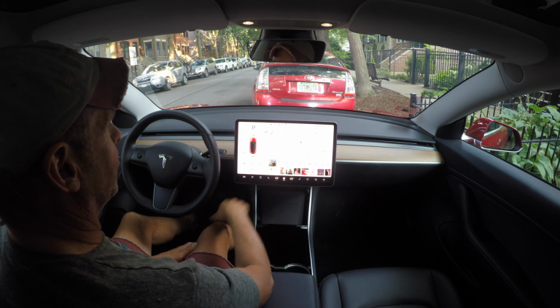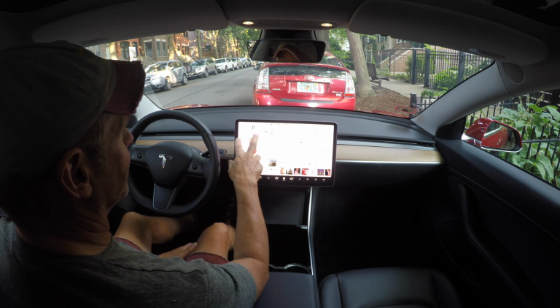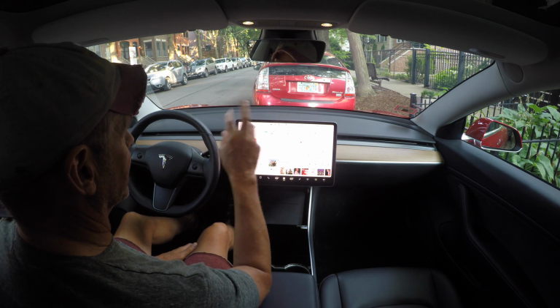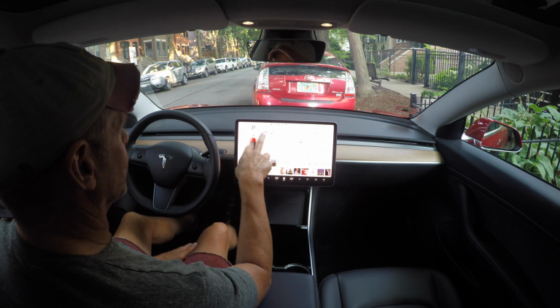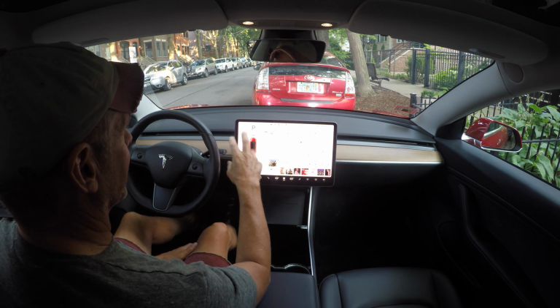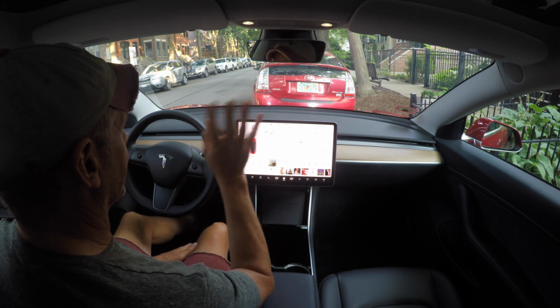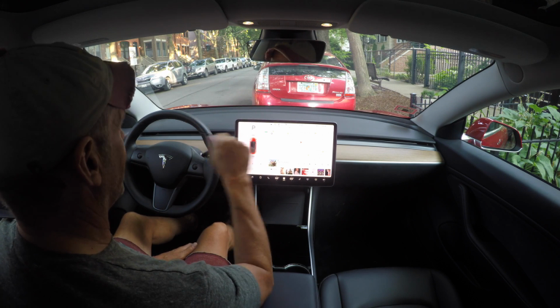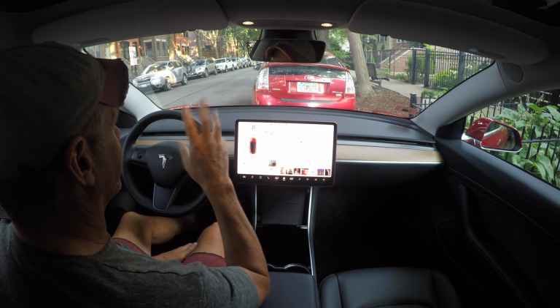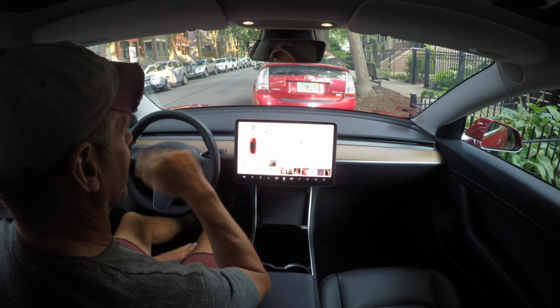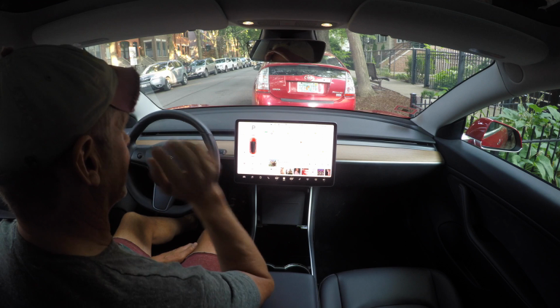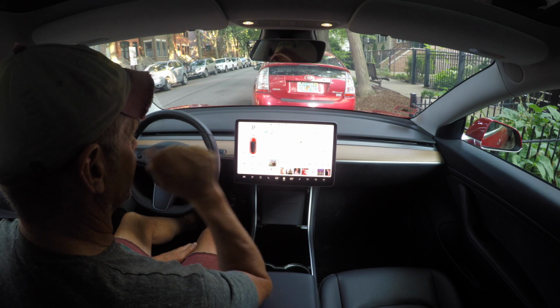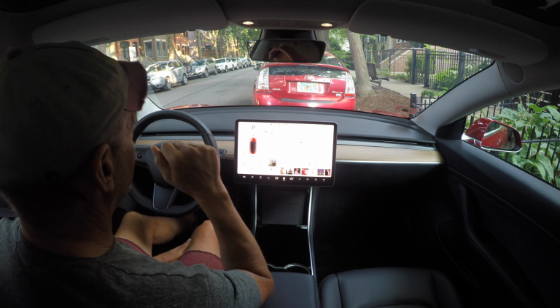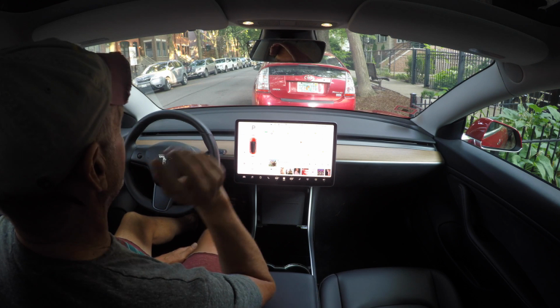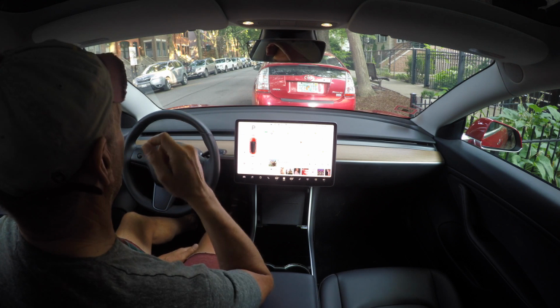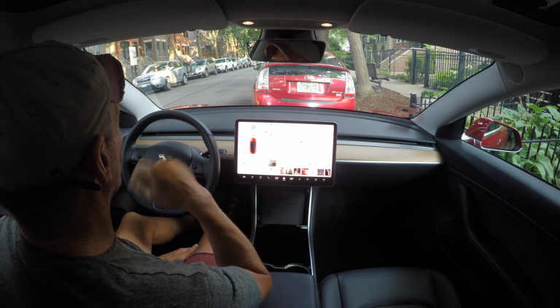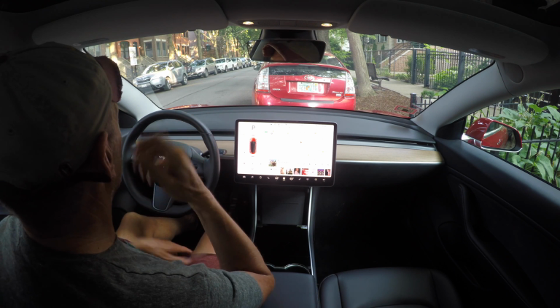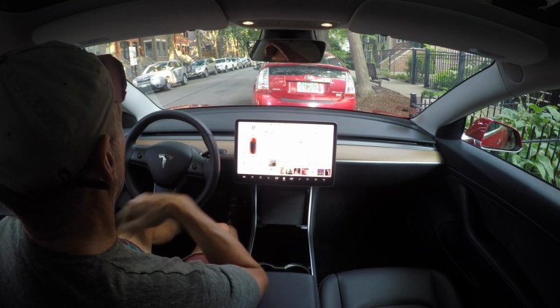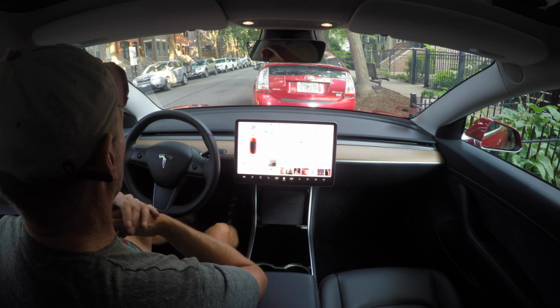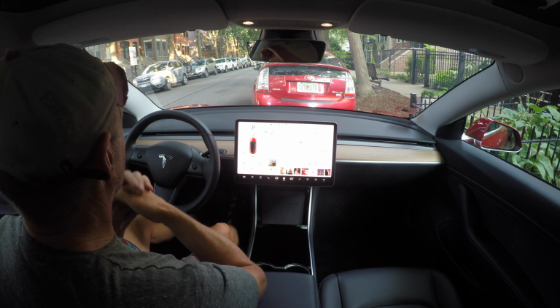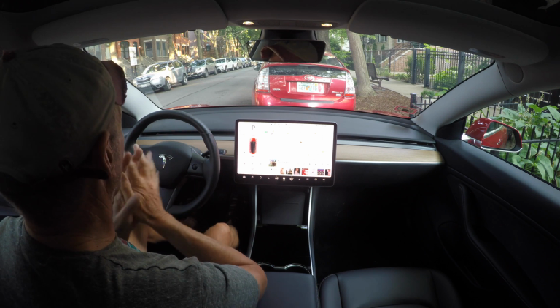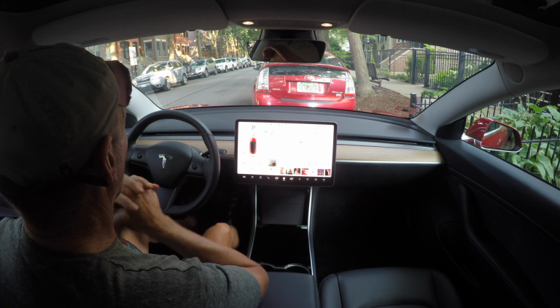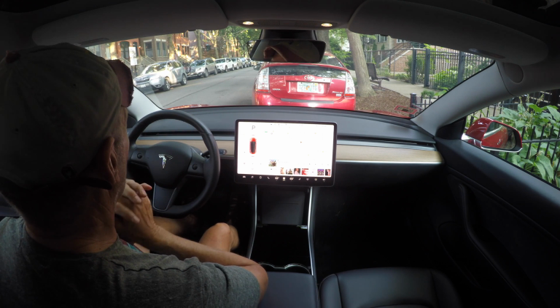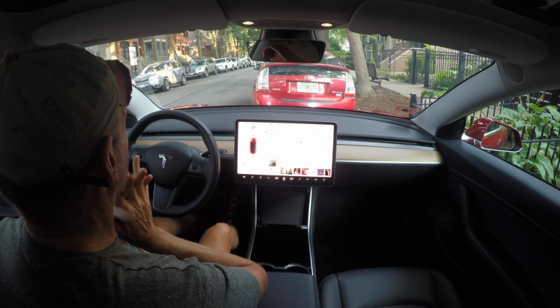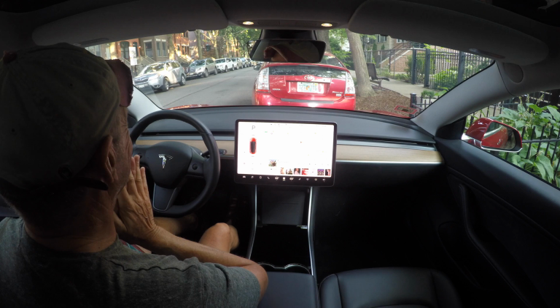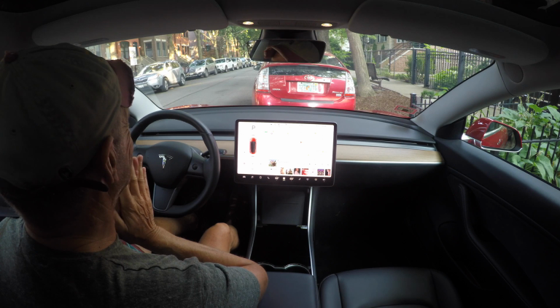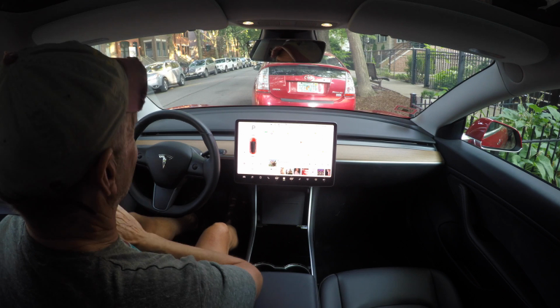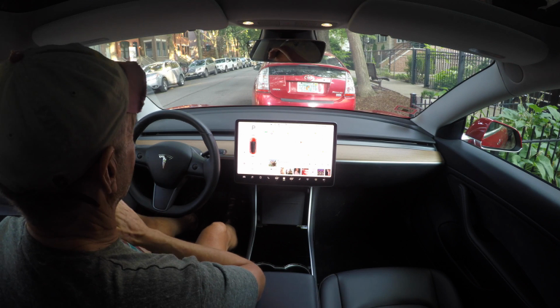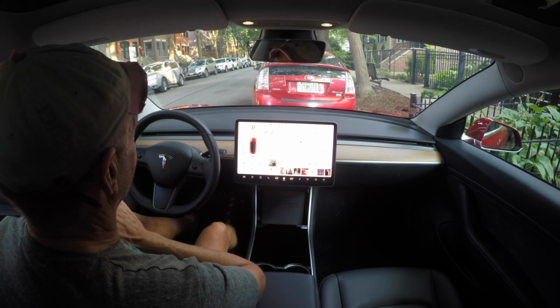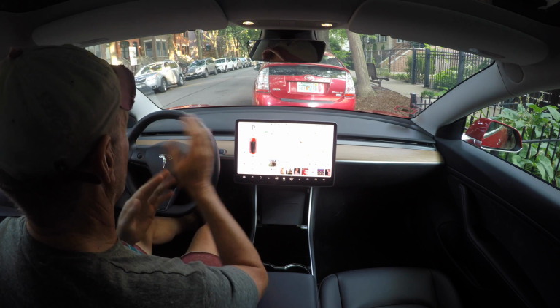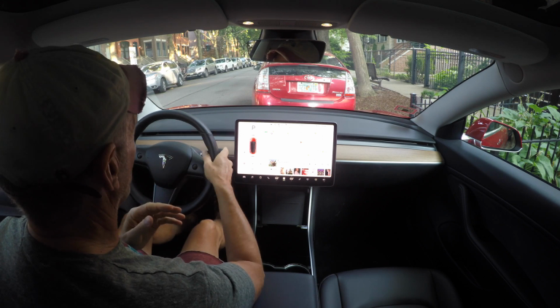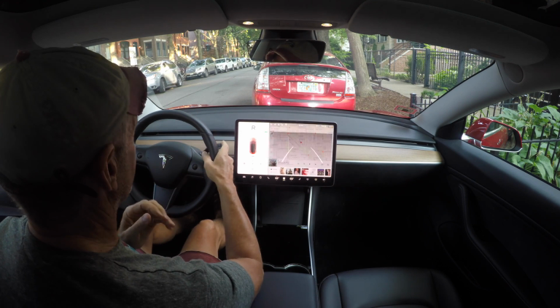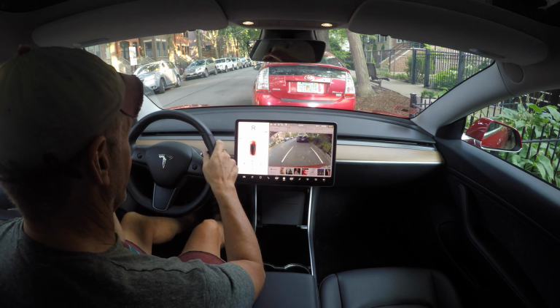That's parallel parking without the little blue parking icons popping up and without going under five miles an hour. Now we'll go see how it does when we park on the left side of the street - we've got to go to a one-way street for that.